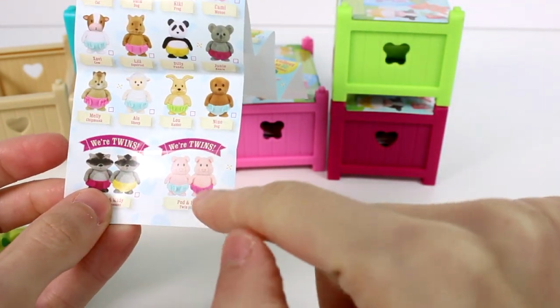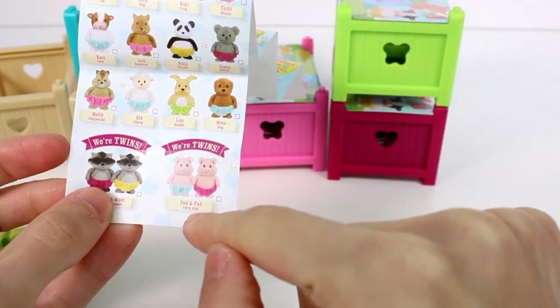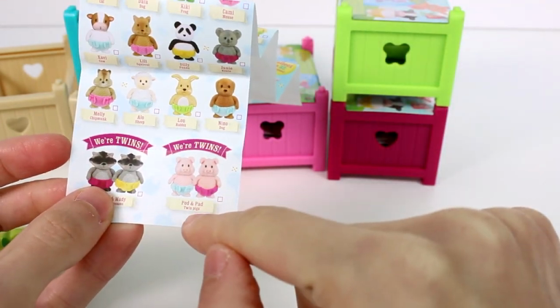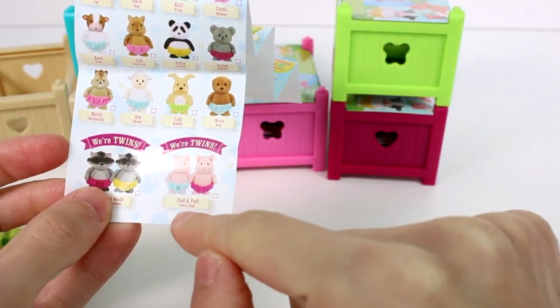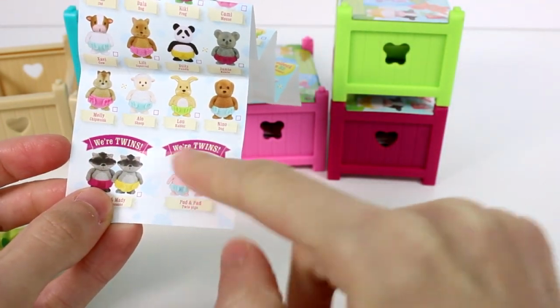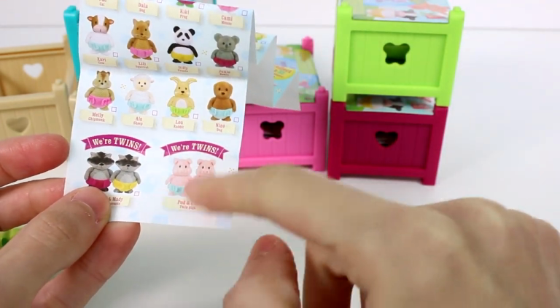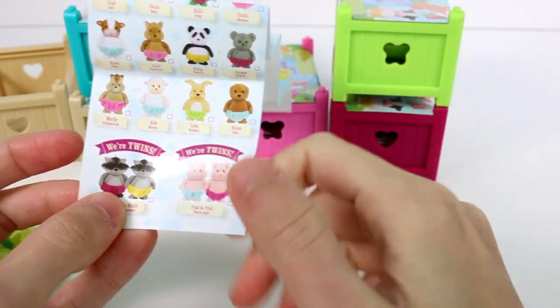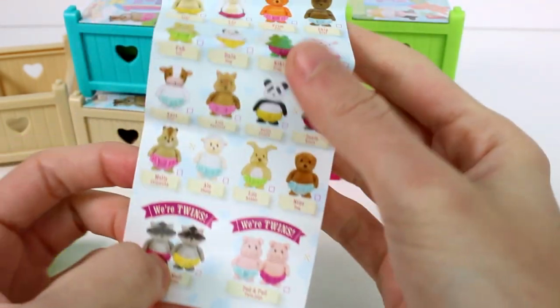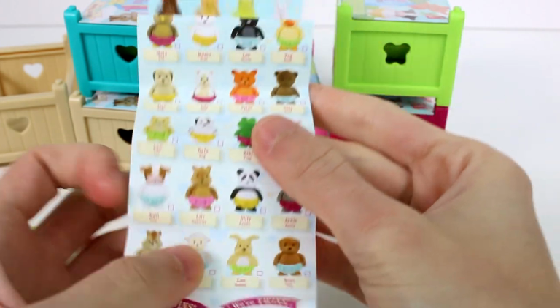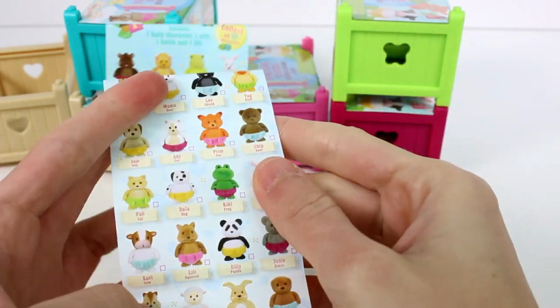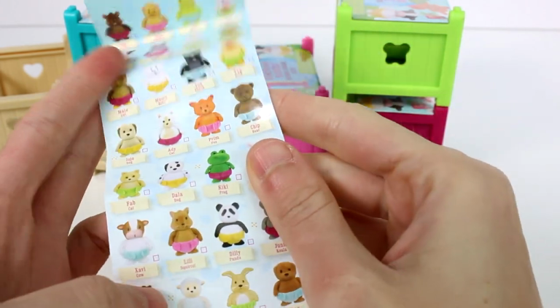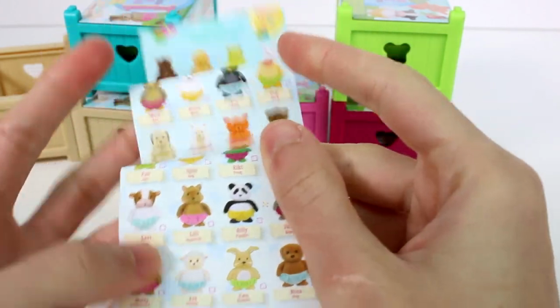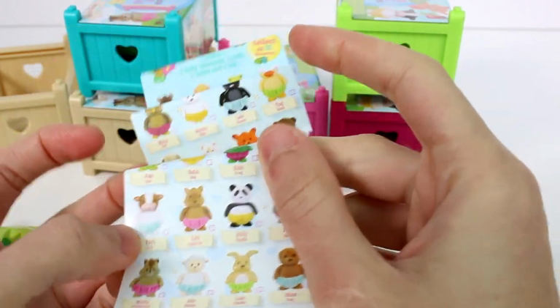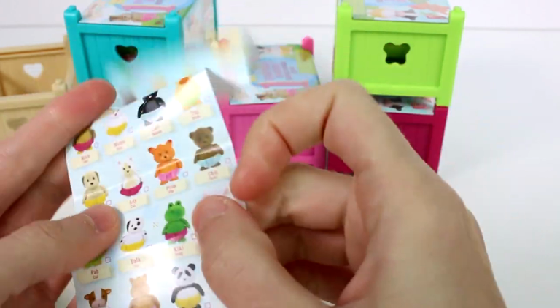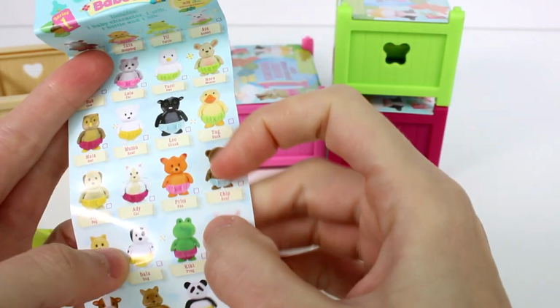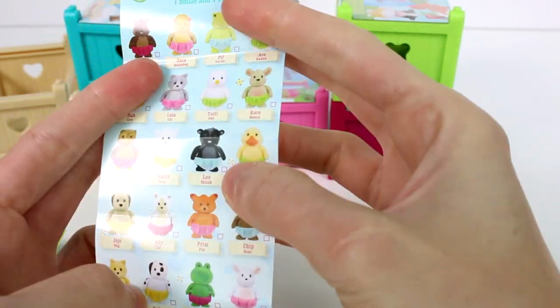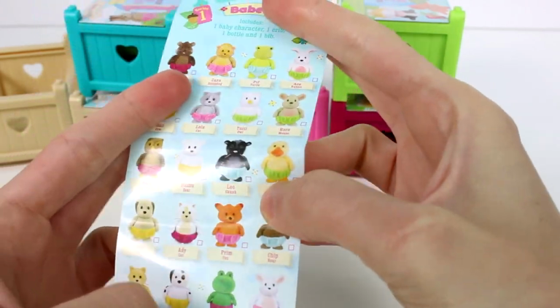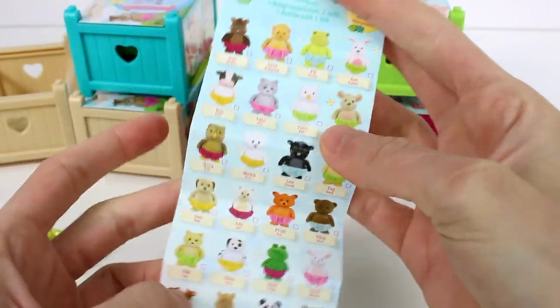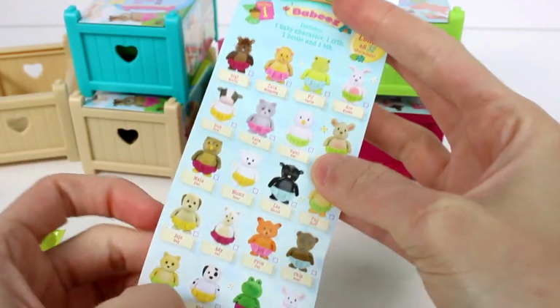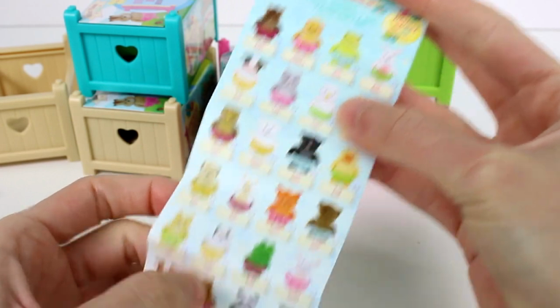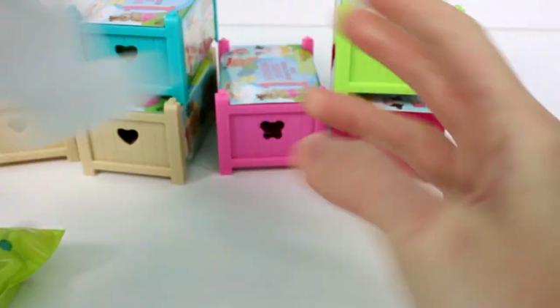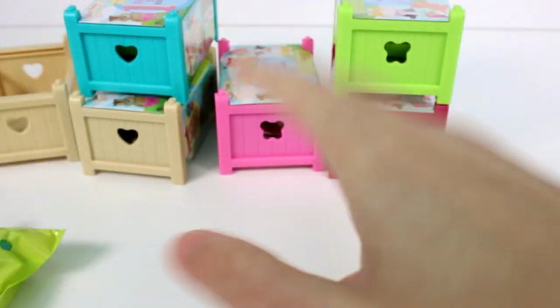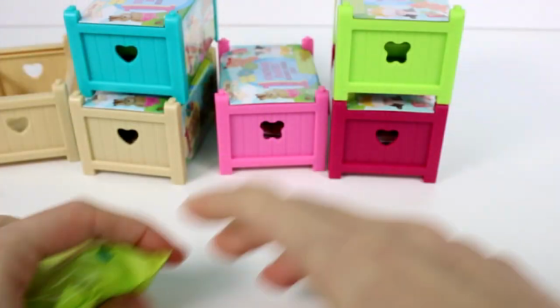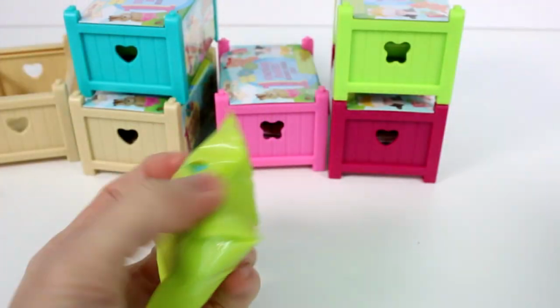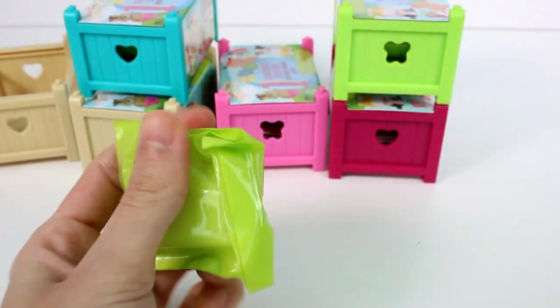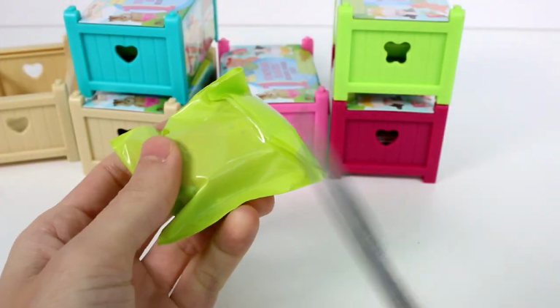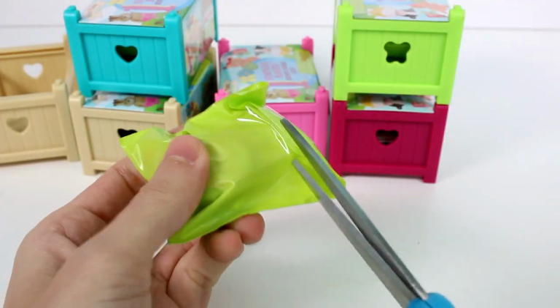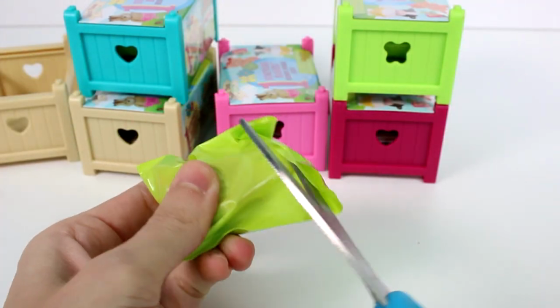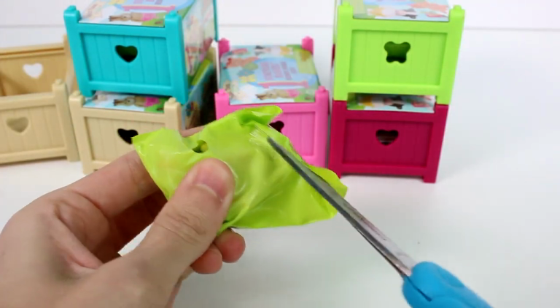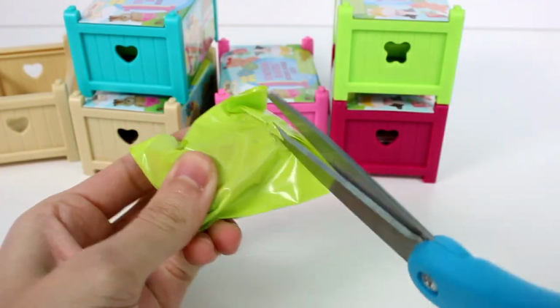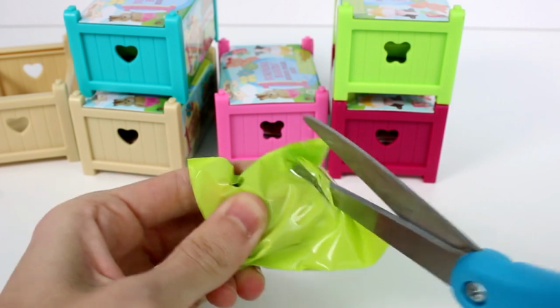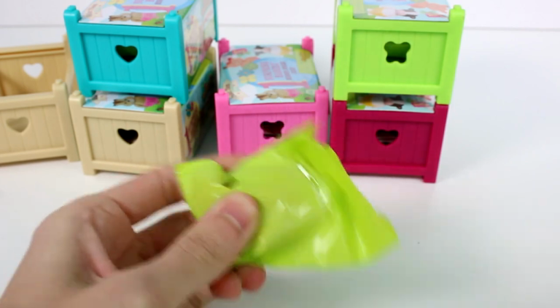There are twins, too. I would love to find Pod and Pad, the twin pigs. Oh my gosh, they're the cutest. But I definitely want to find all the little cows and farm animals. I mean, I love them all. Who knows? I'm going to pick whoever I get. Let's see who was in our very first one here.